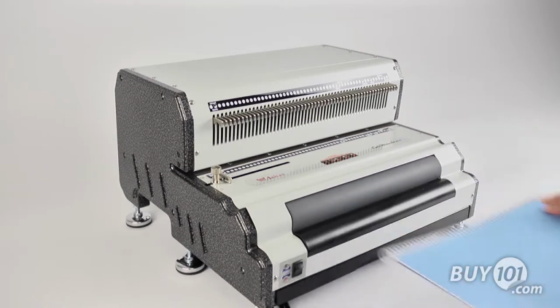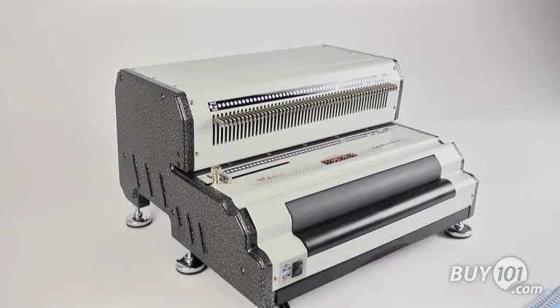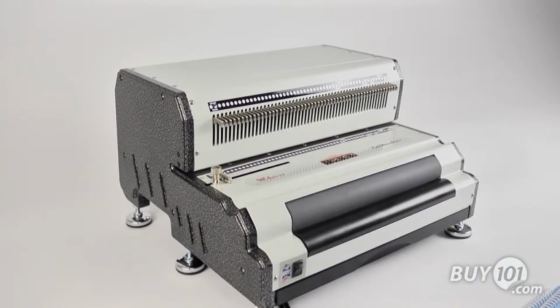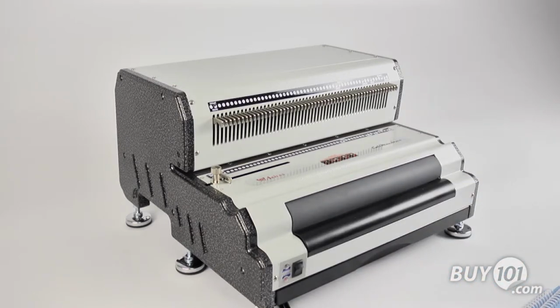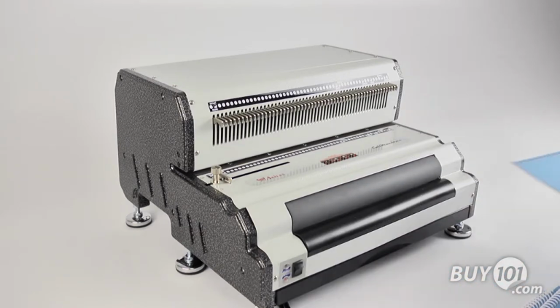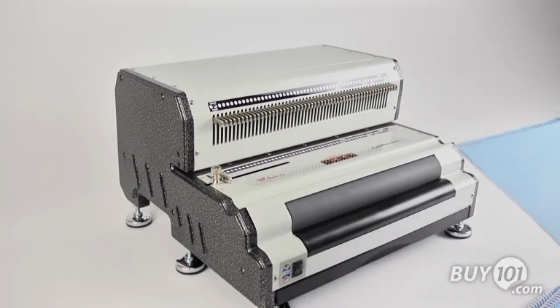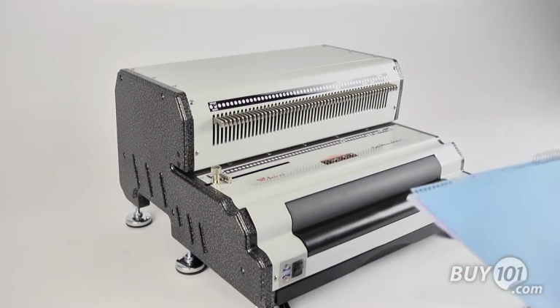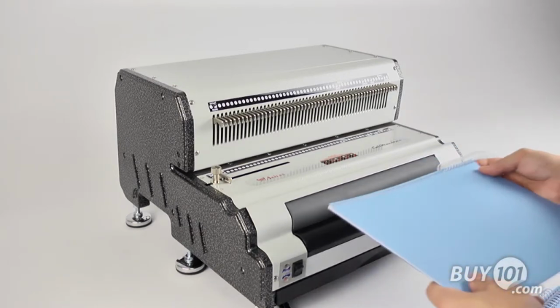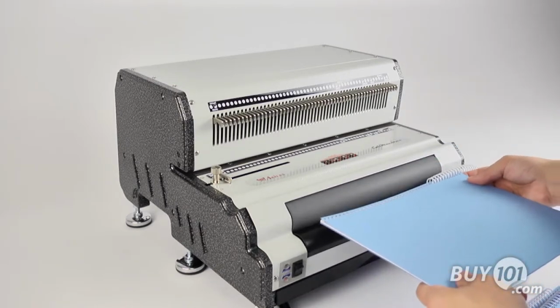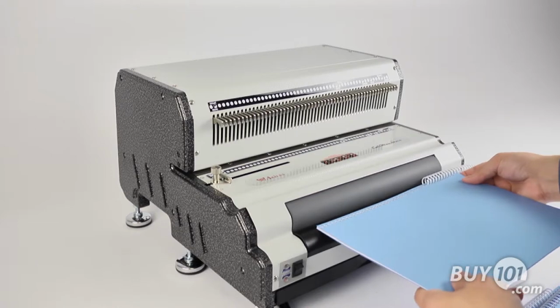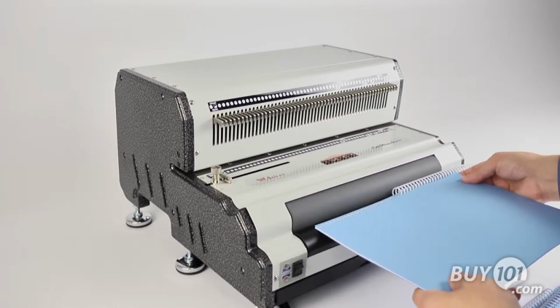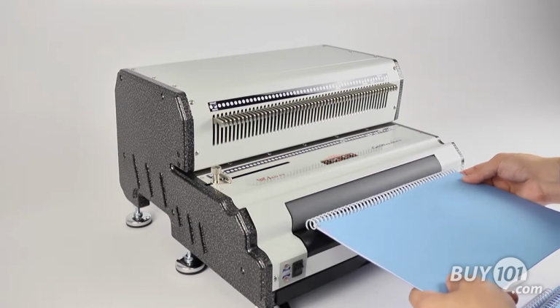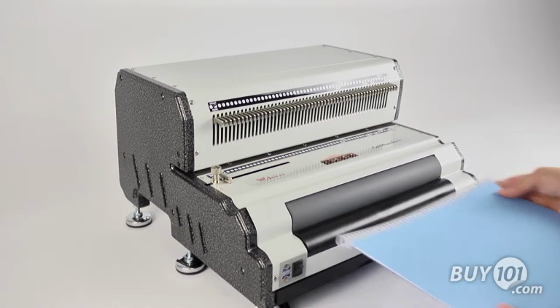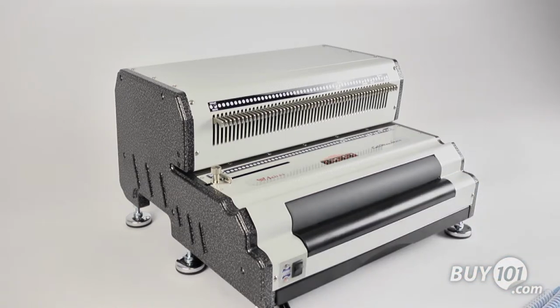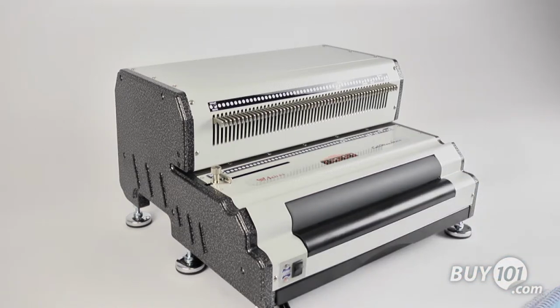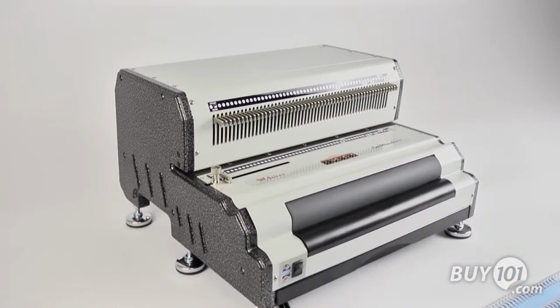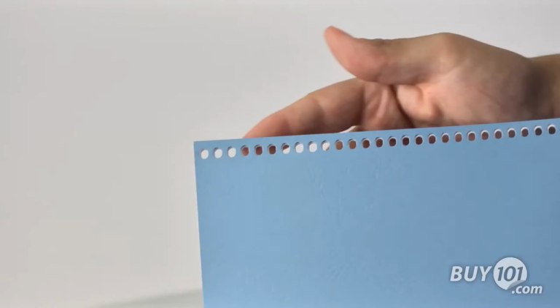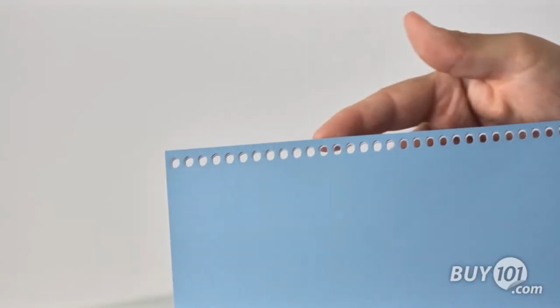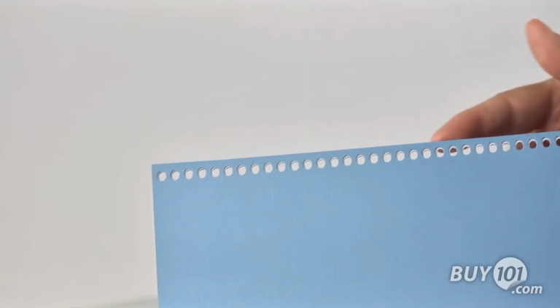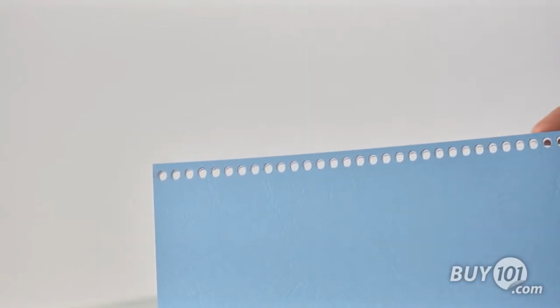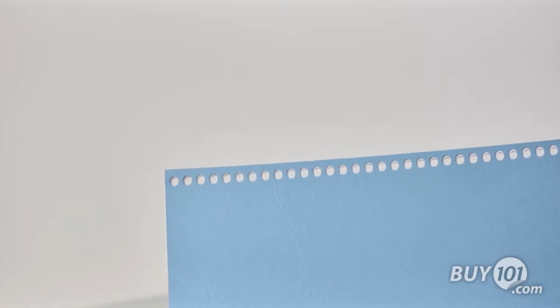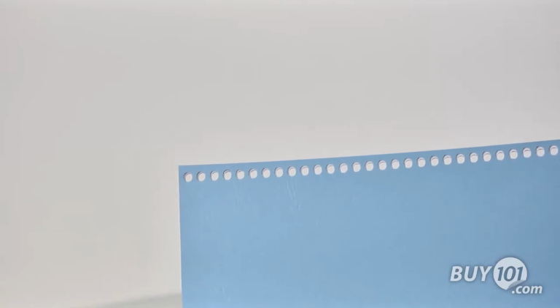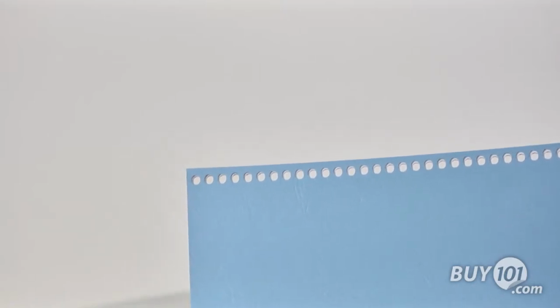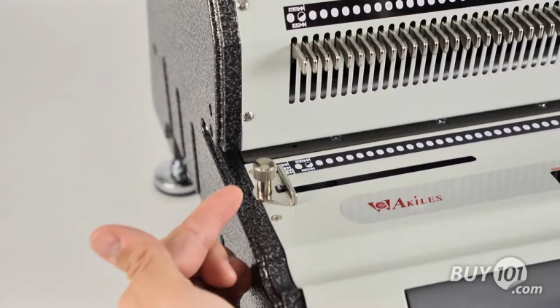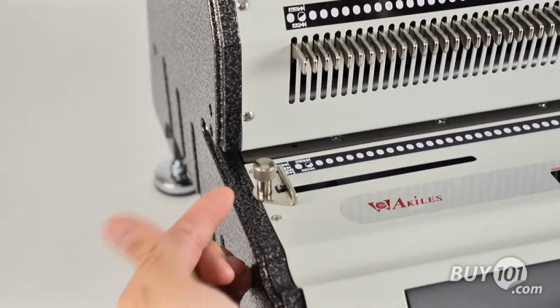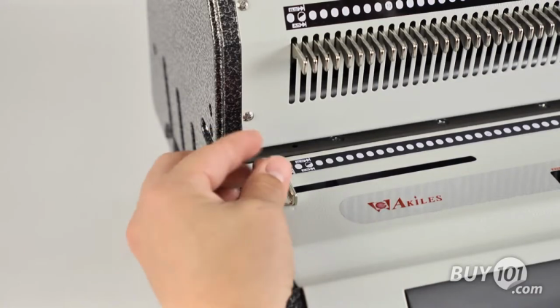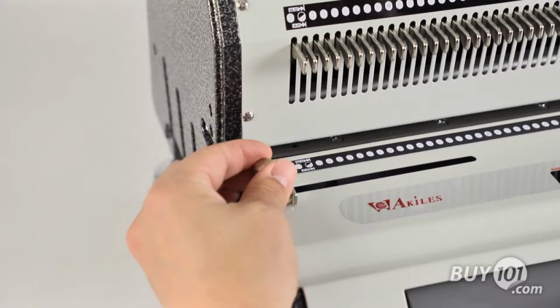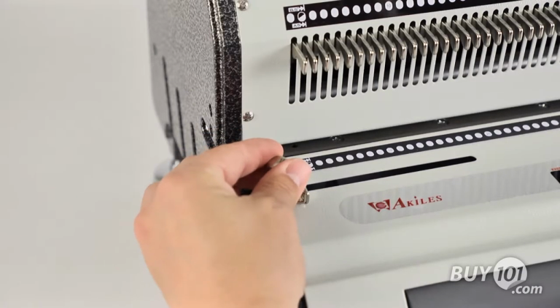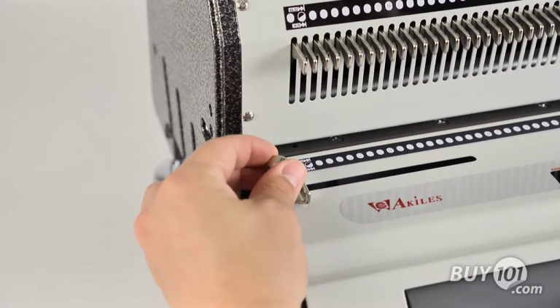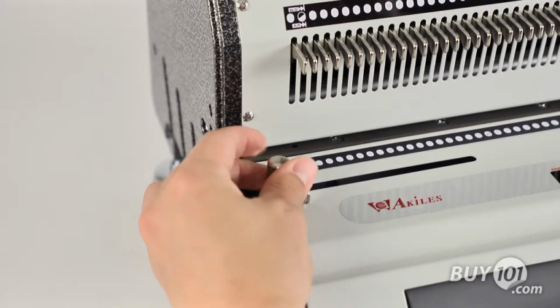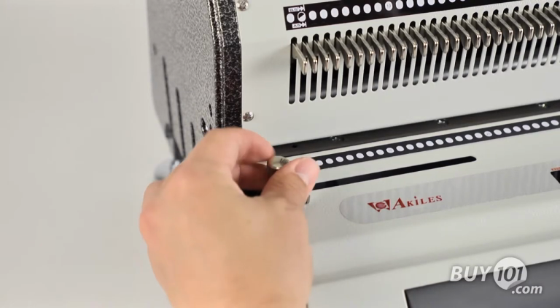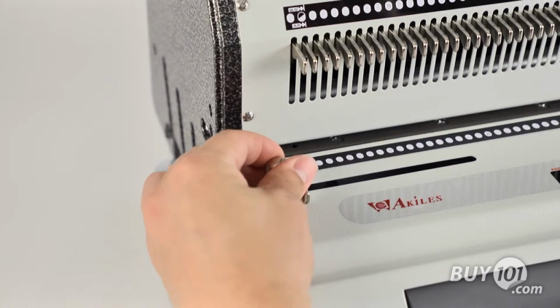This coil pitch is specifically designed to give you 44 evenly-centered holes on an 11-inch binding edge, providing the most ideal hole-to-edge-of-sheet margin. The side margin control makes sure the punched holes are evenly-centered for all document sizes.